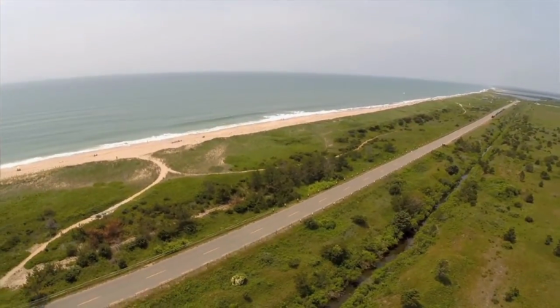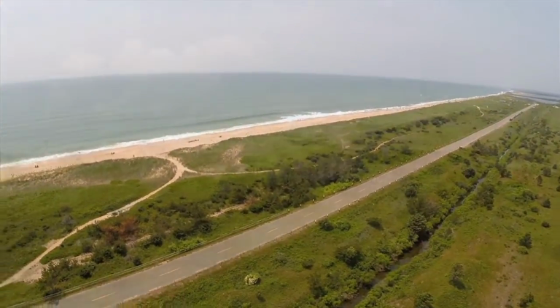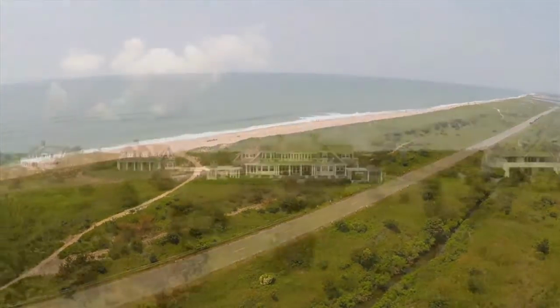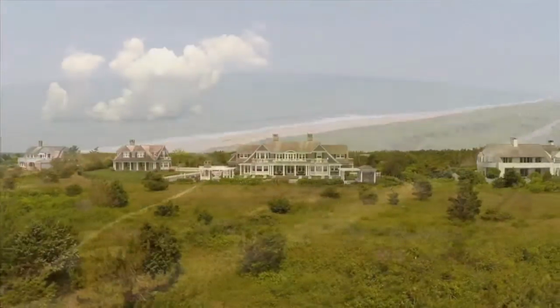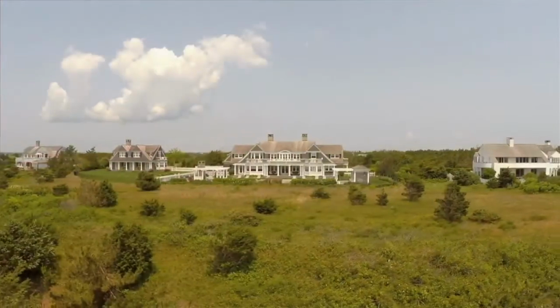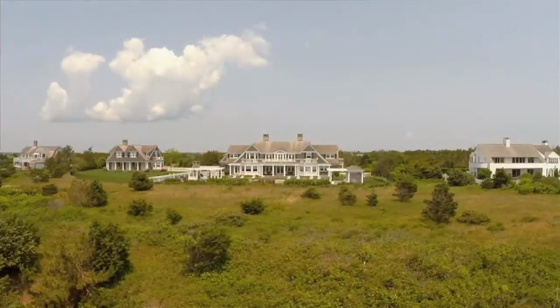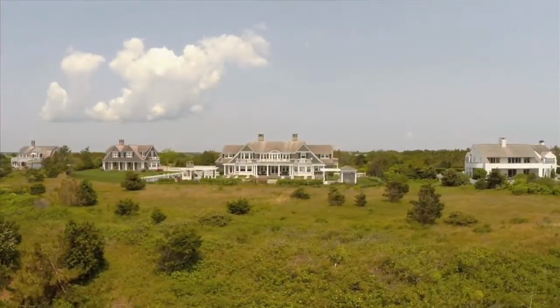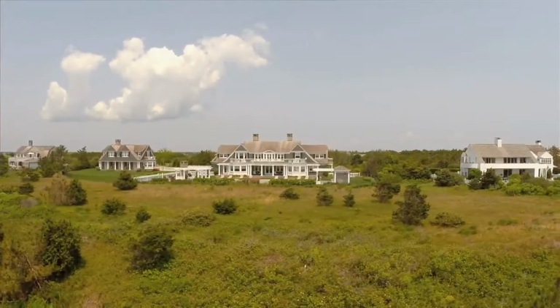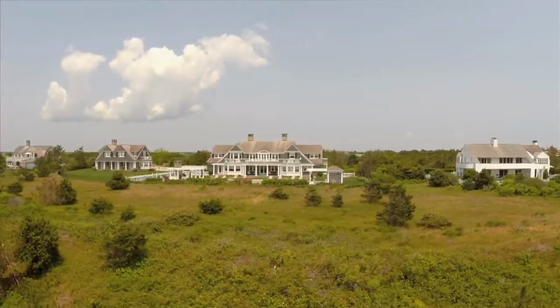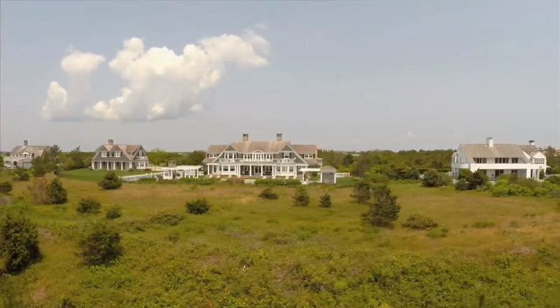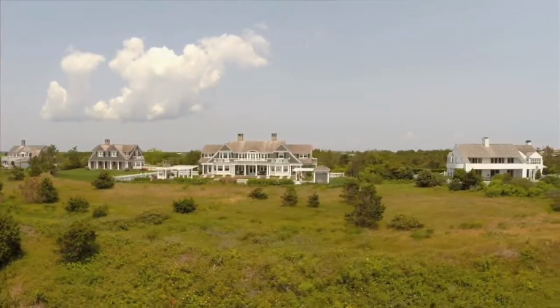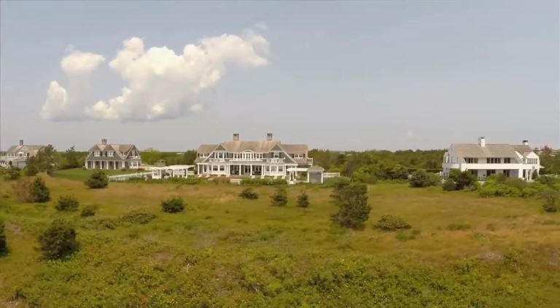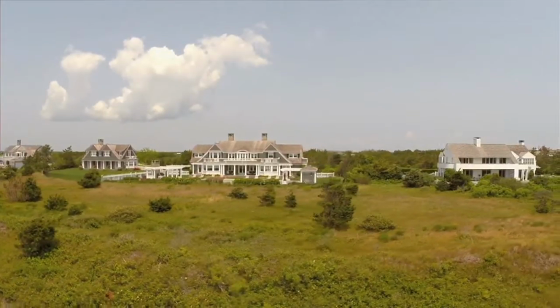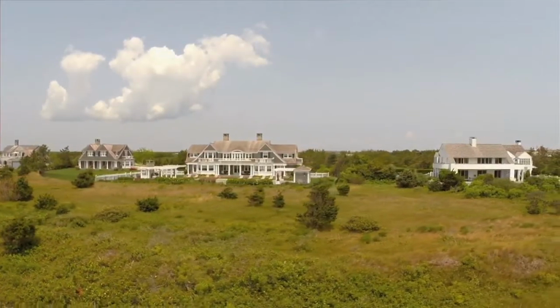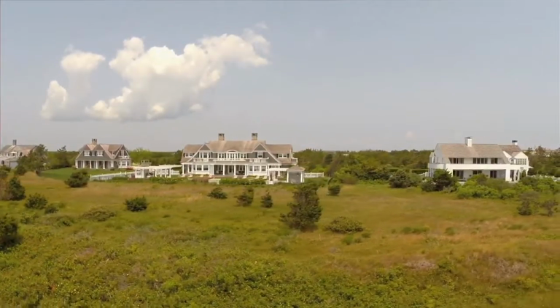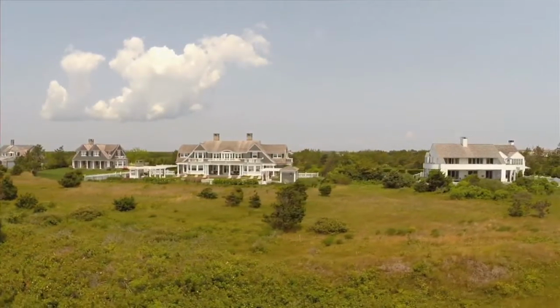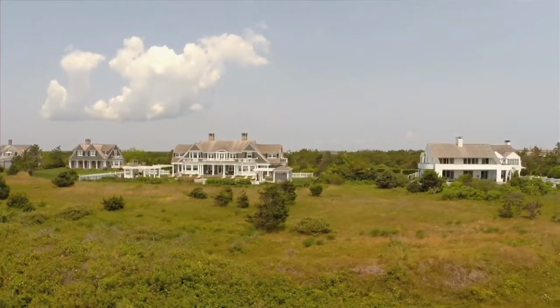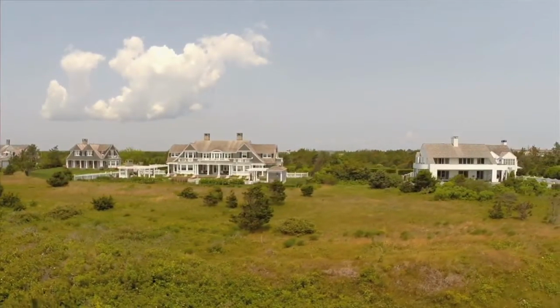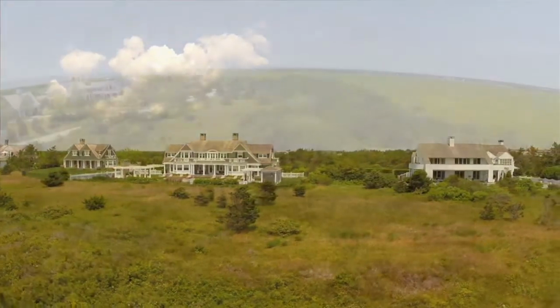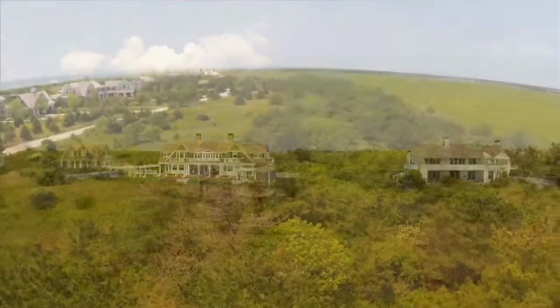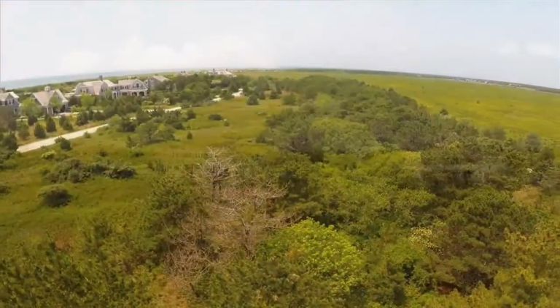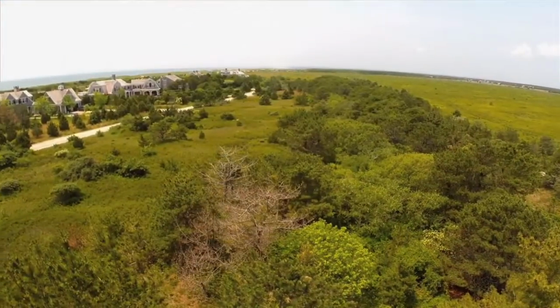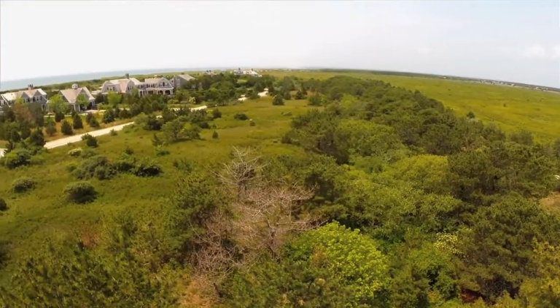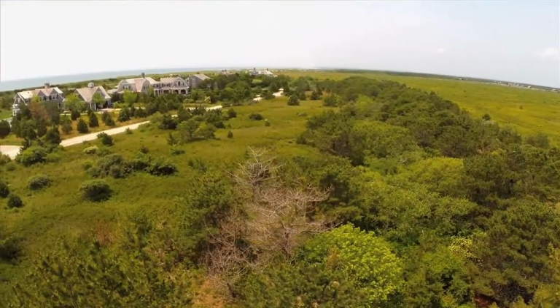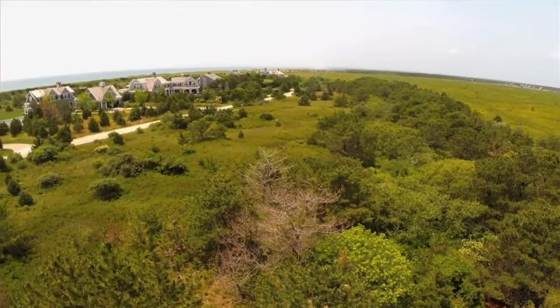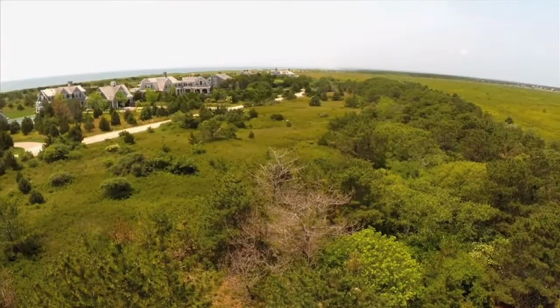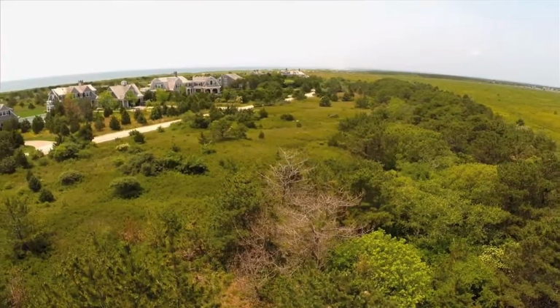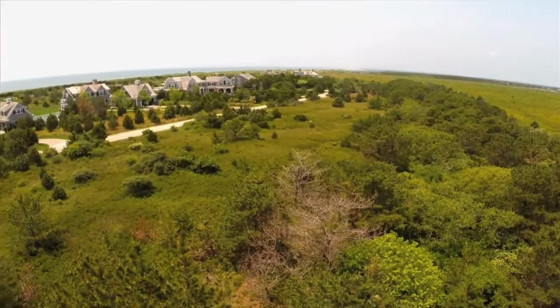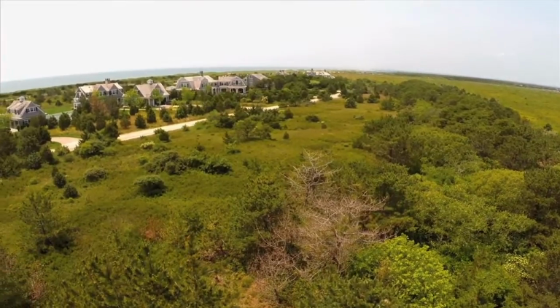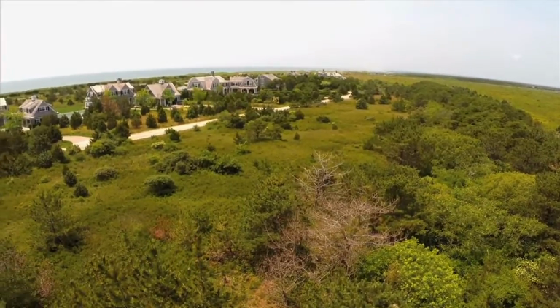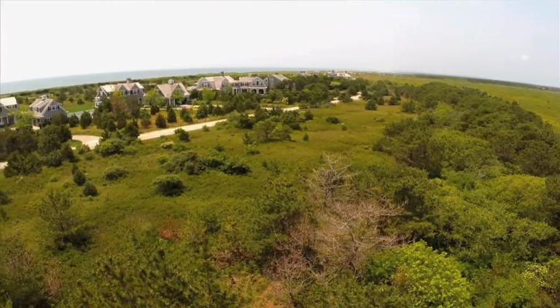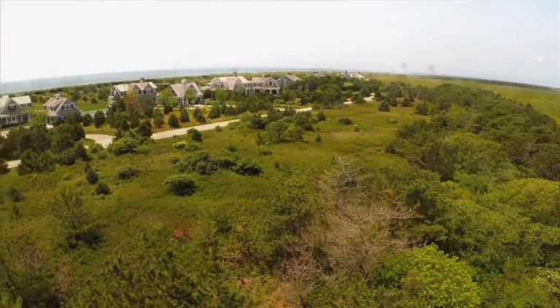The exclusive enclave, which is home to some of the Vineyard's most distinguished homes, is buffered by several hundred acres of conservation land on its northern and western borders.